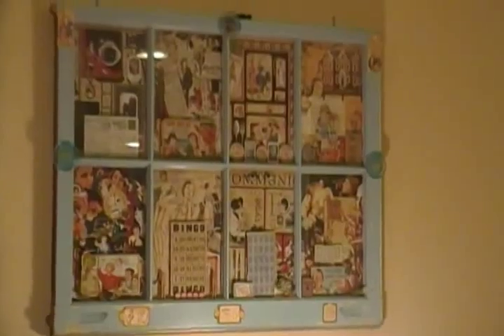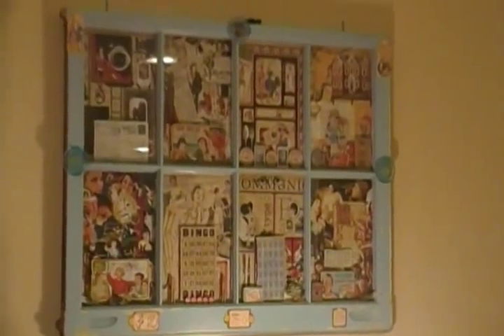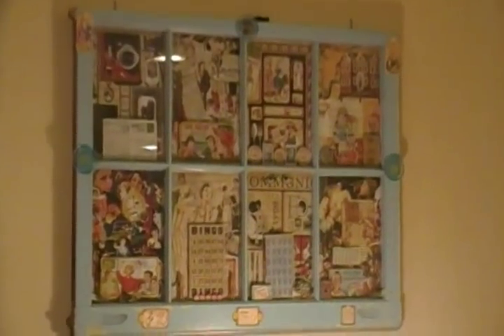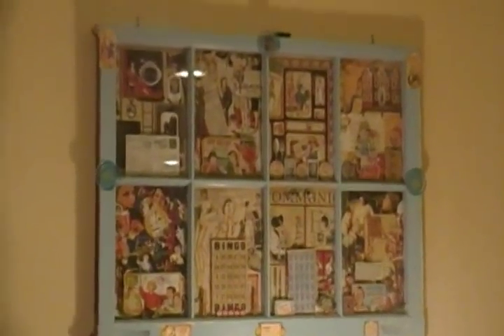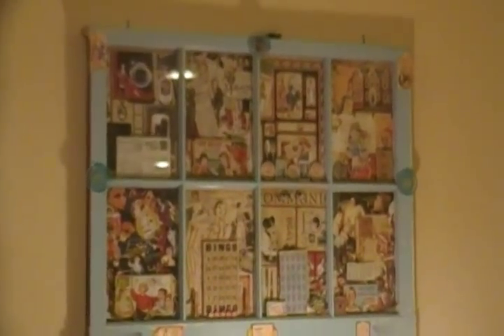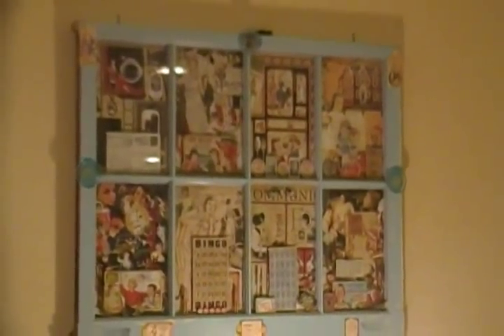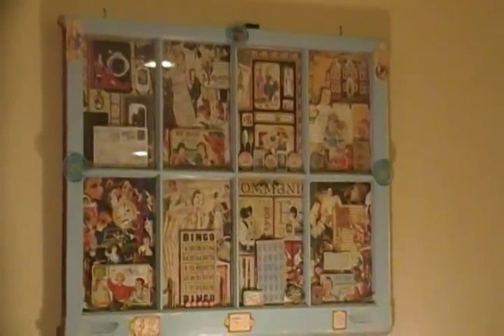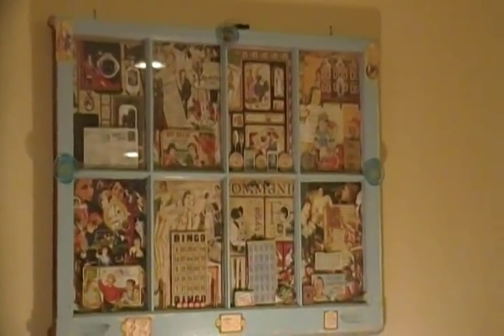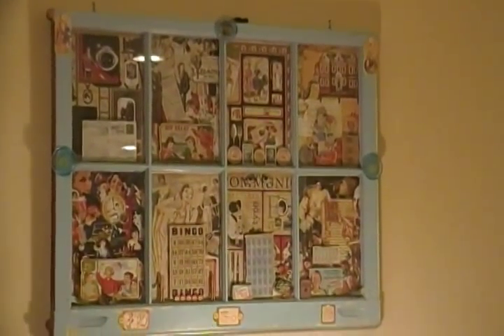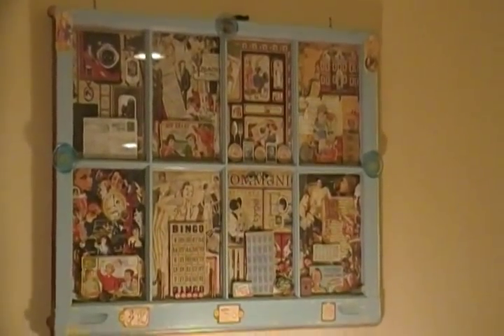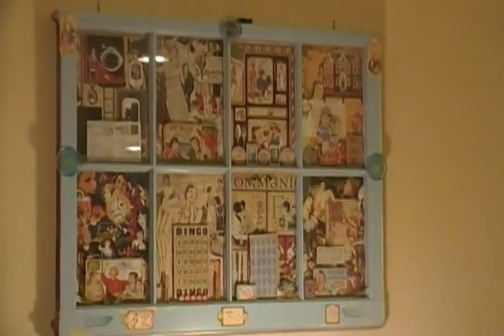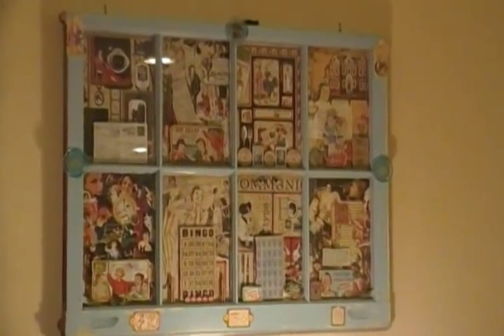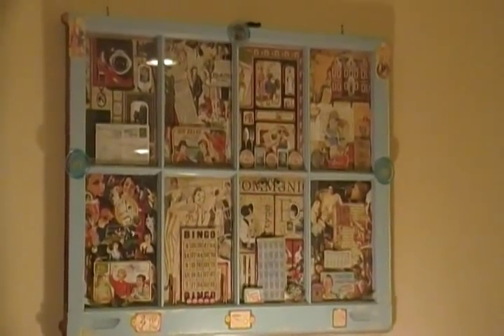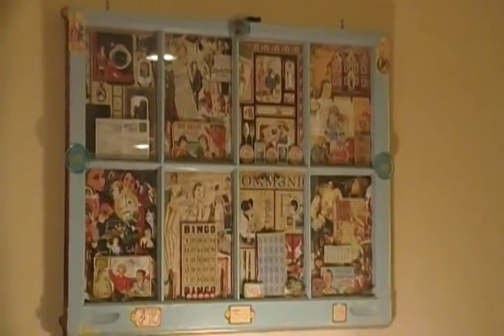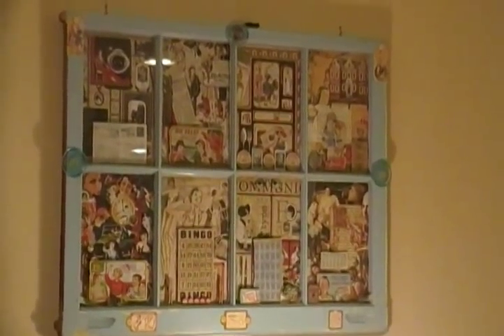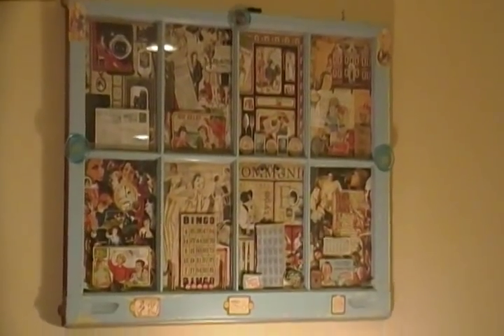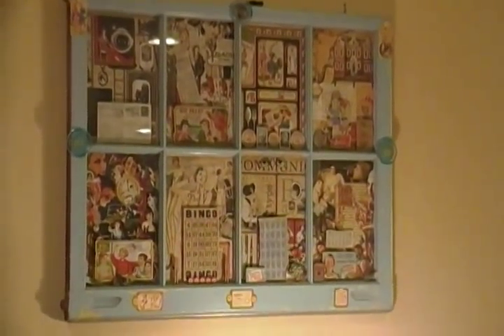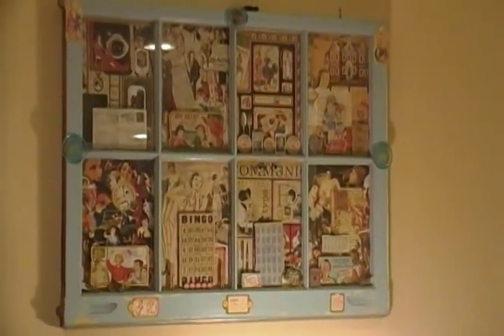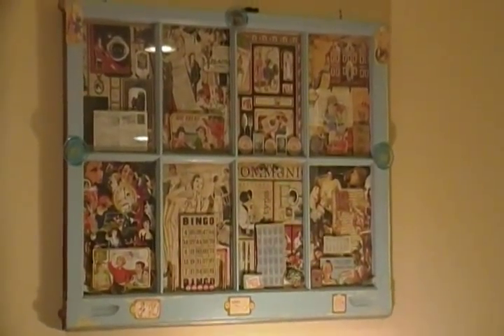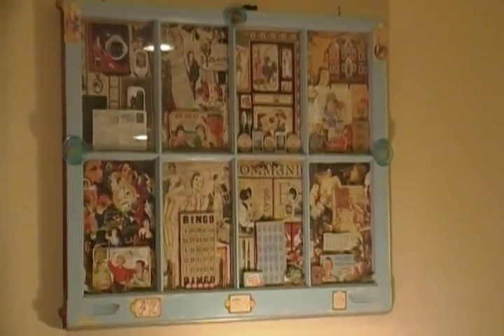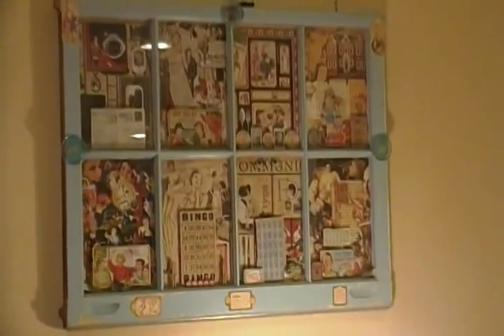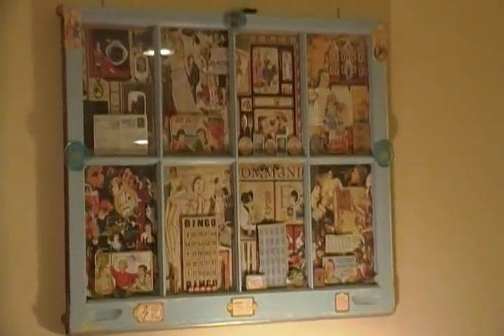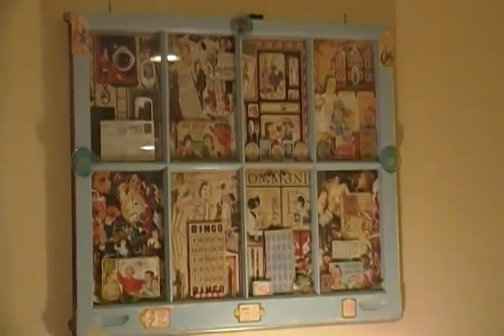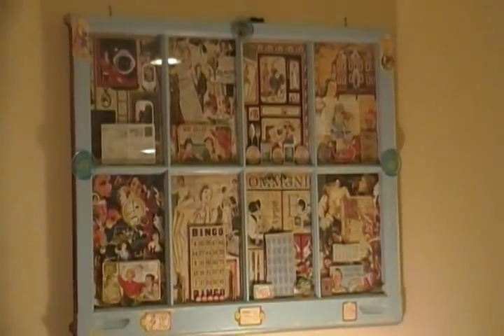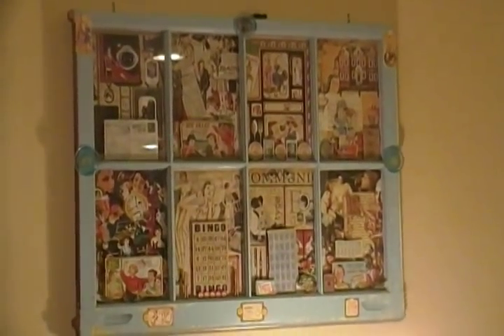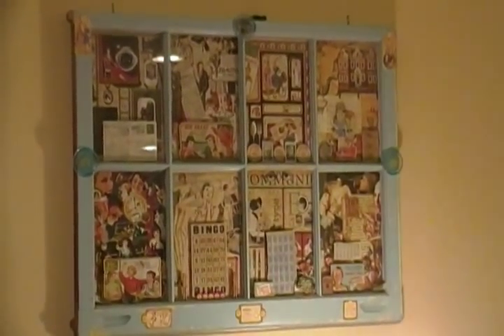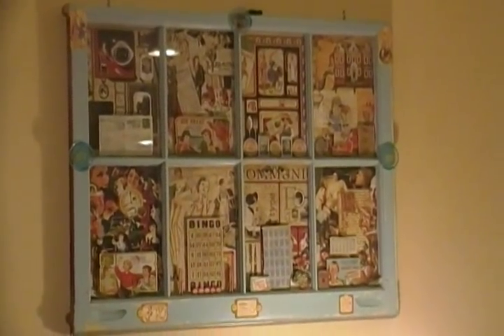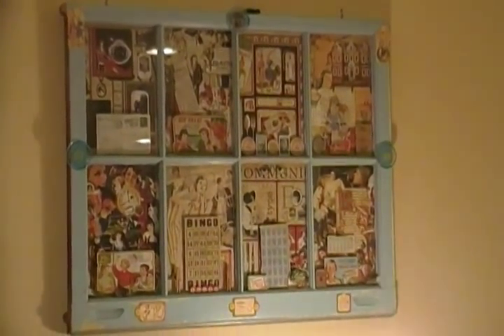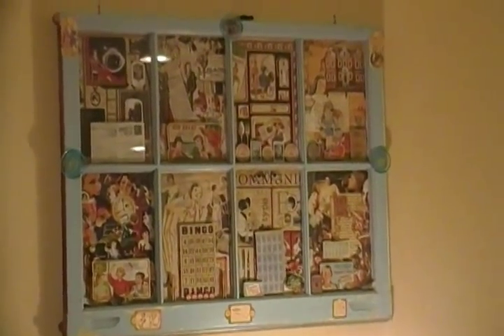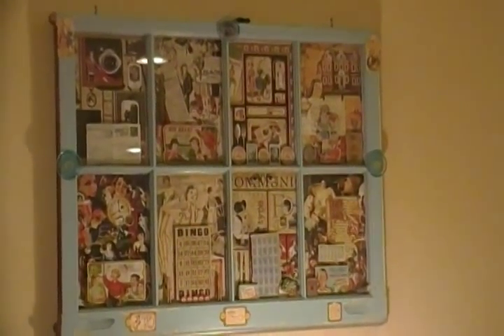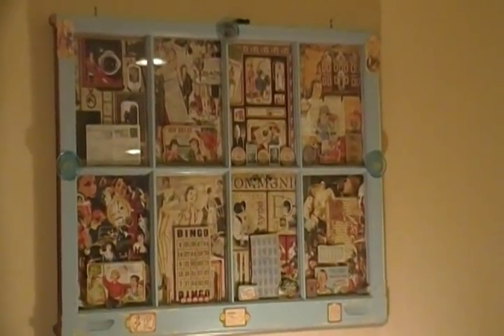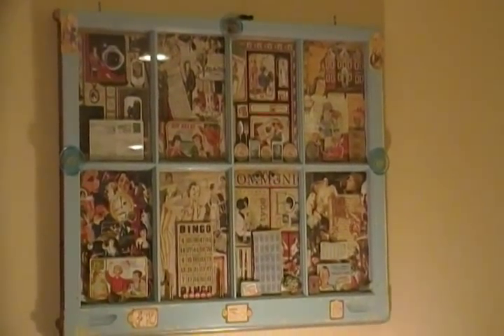Hi, this is Colleen. I wanted you to see this project I made probably about a year ago.